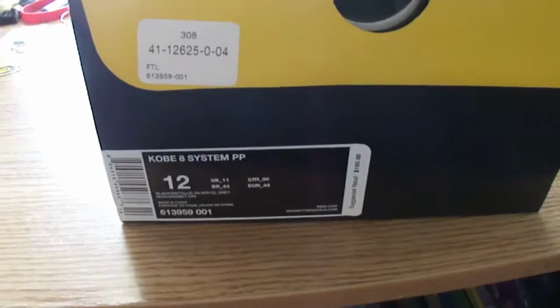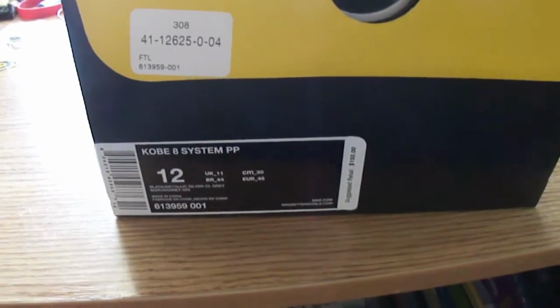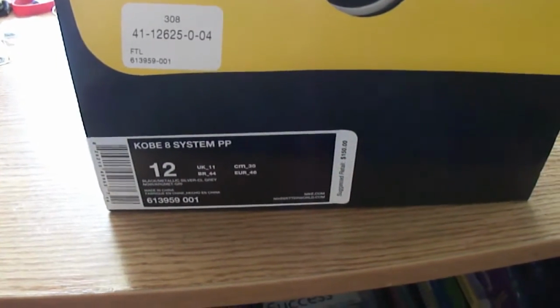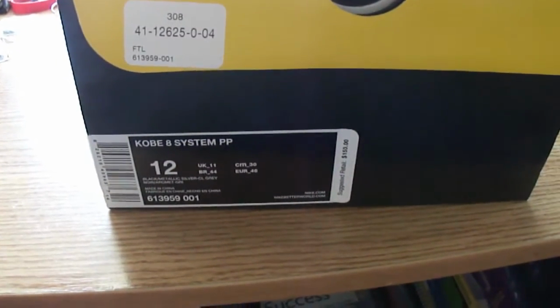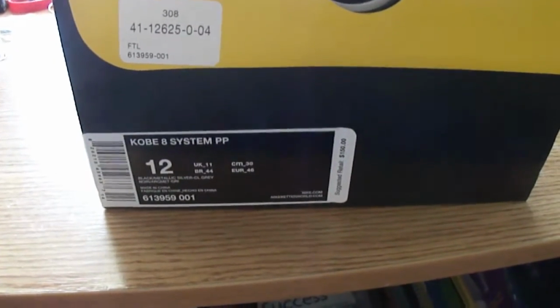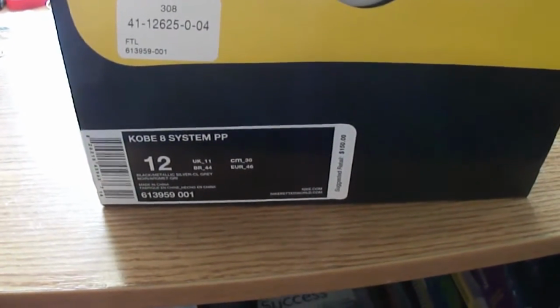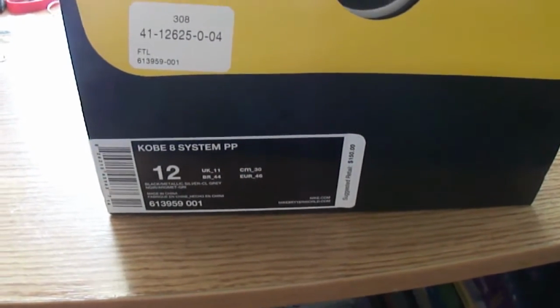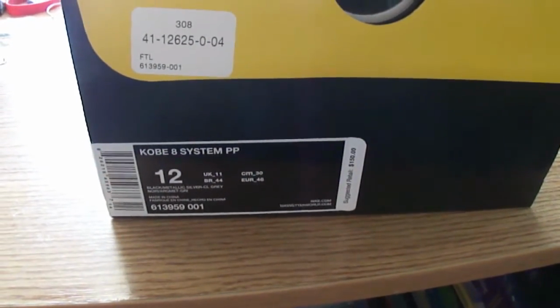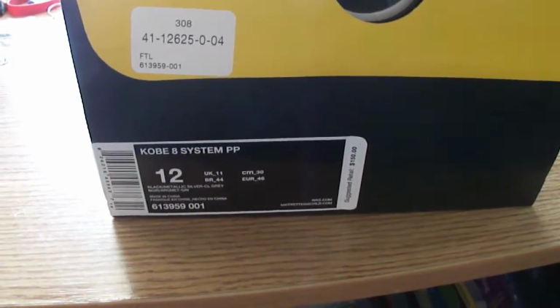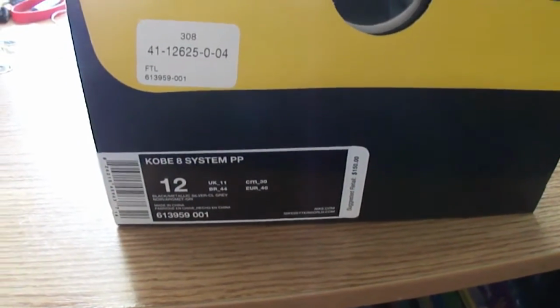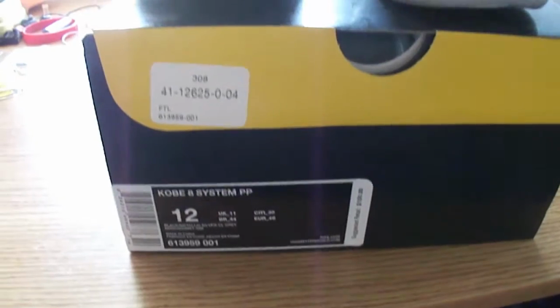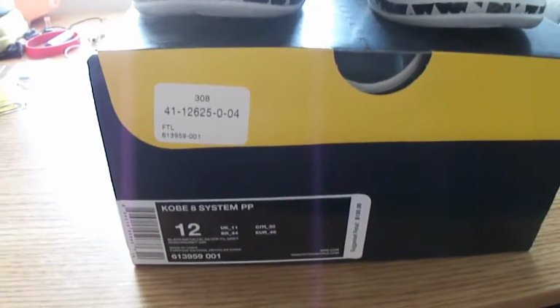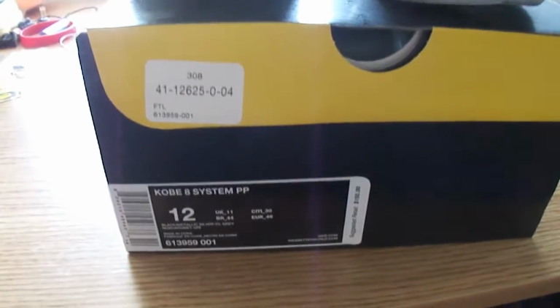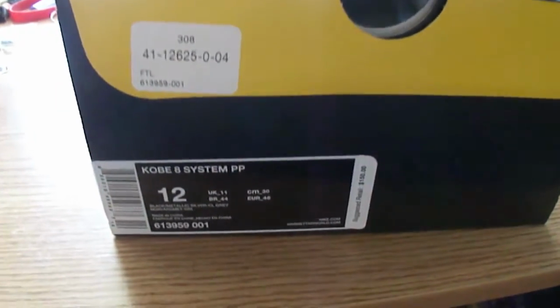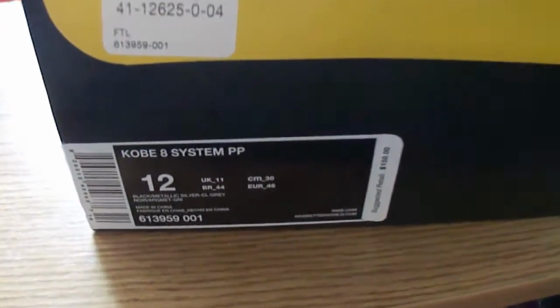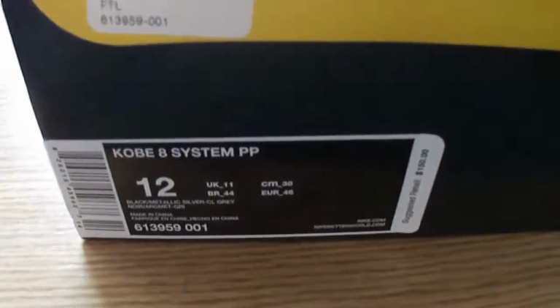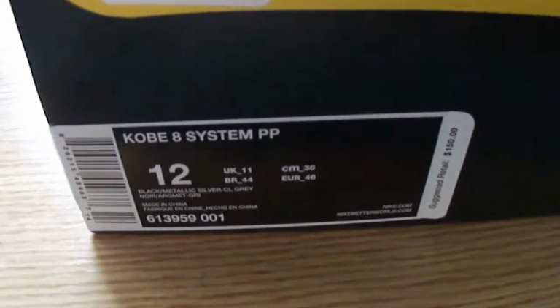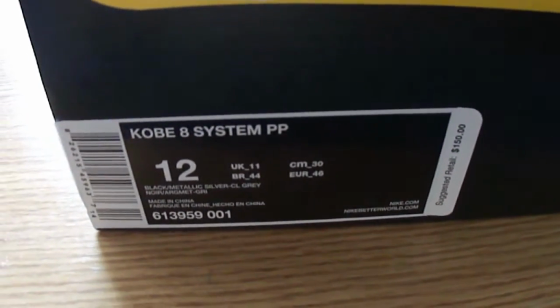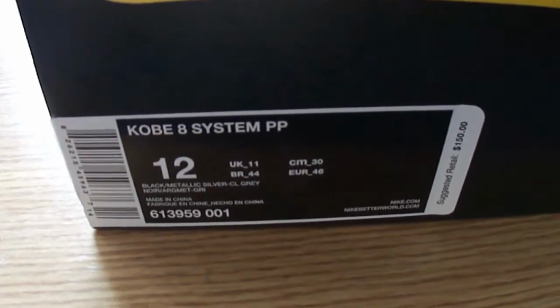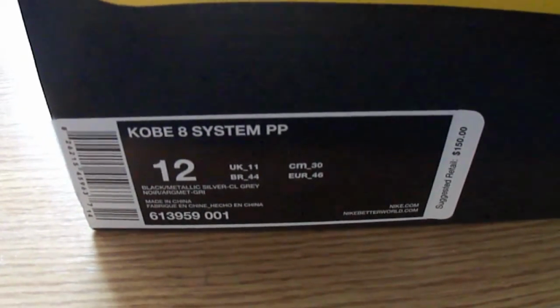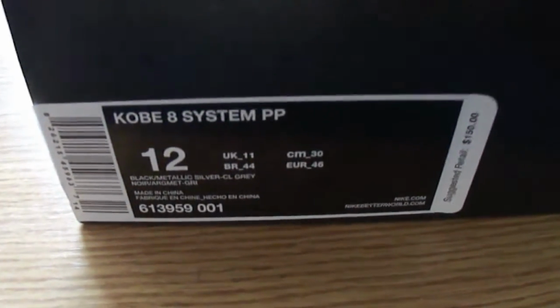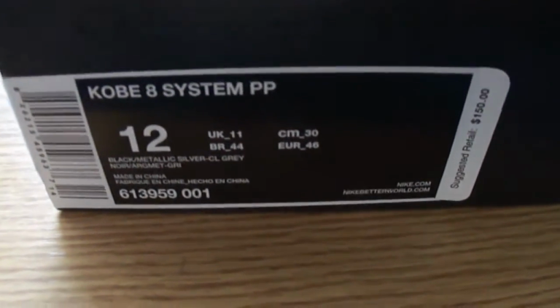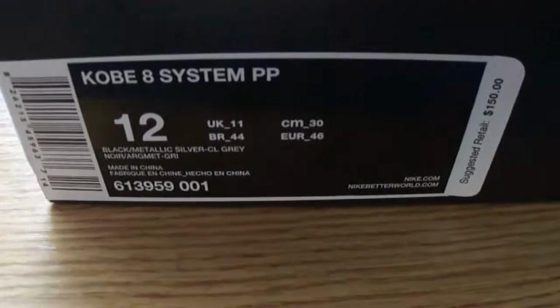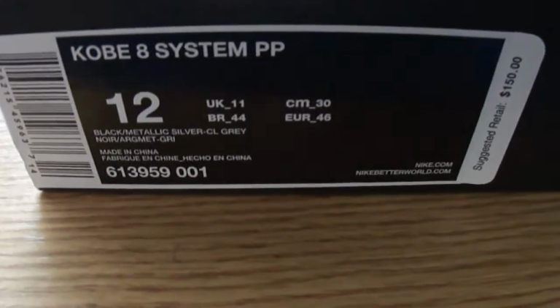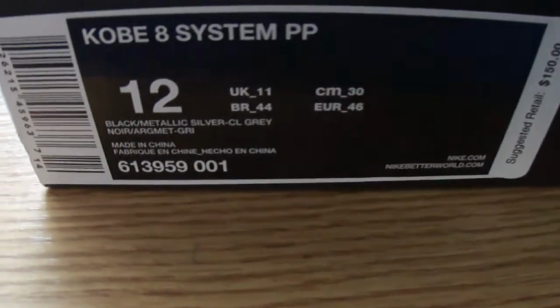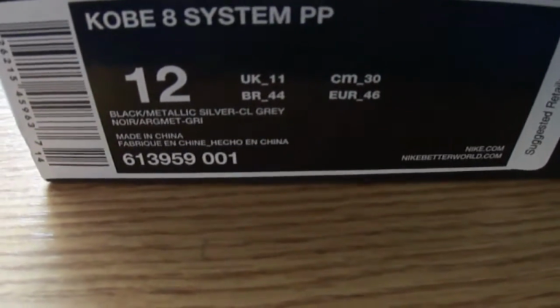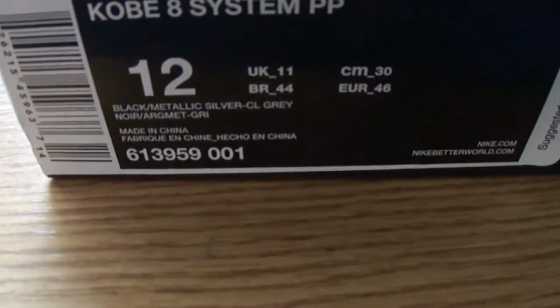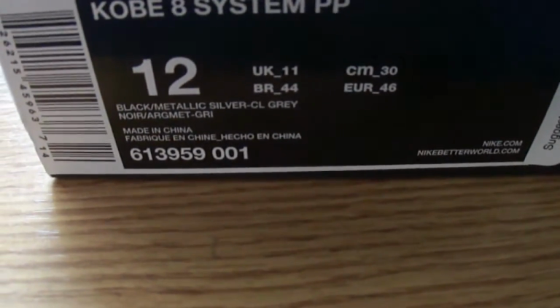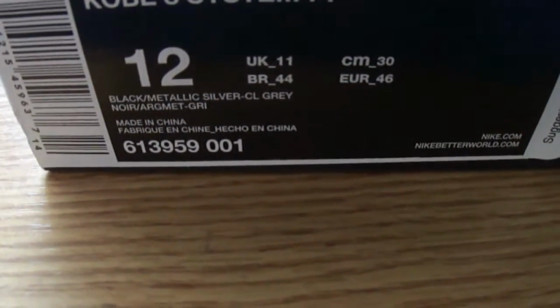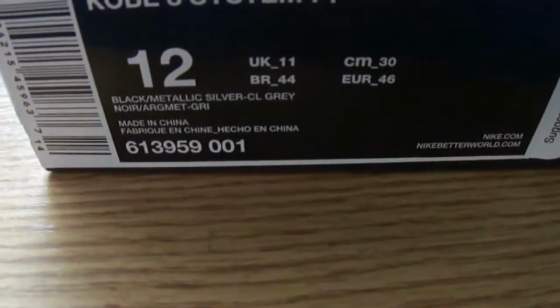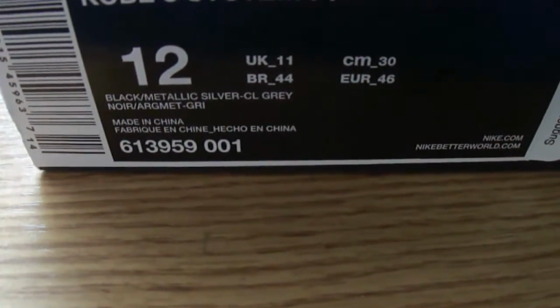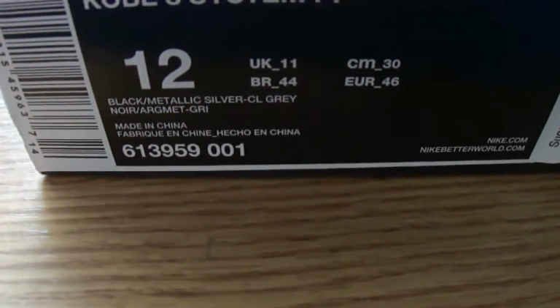What's up YouTube, just came back from the on-feet look of the shoe. This is the Kobe 8 System Philippine Pack, or PP, in the black metallic silver gray colorway.